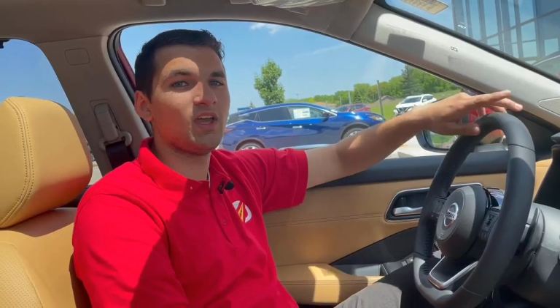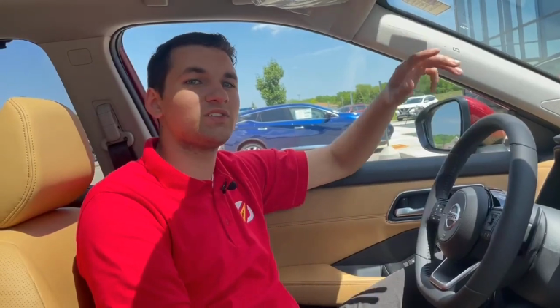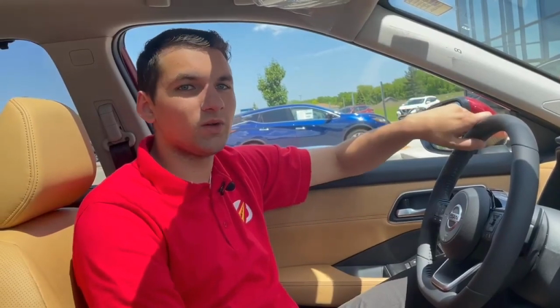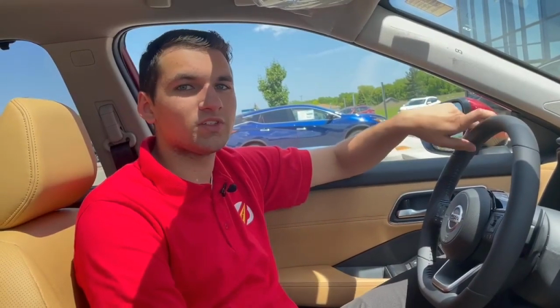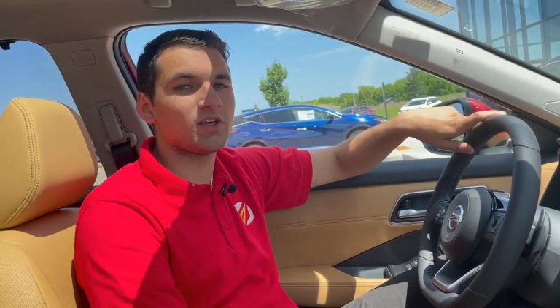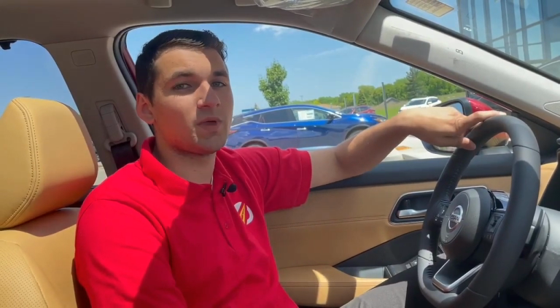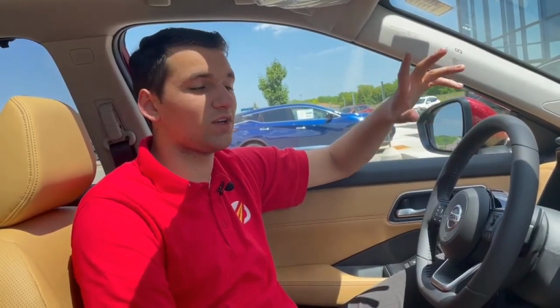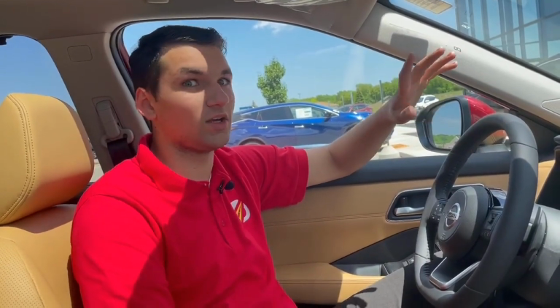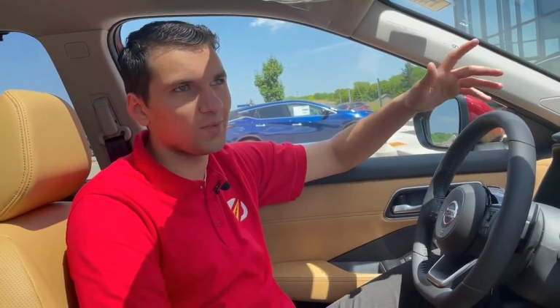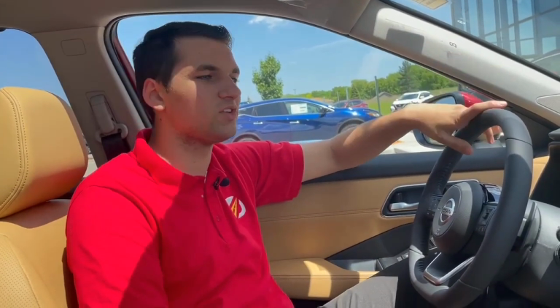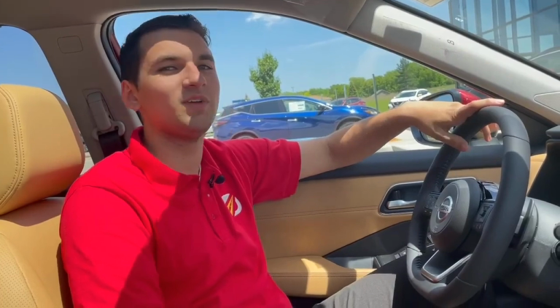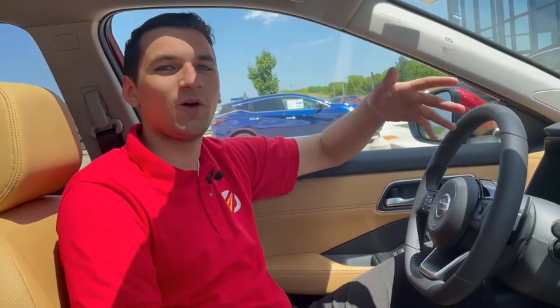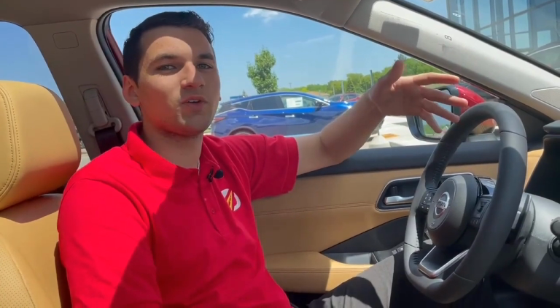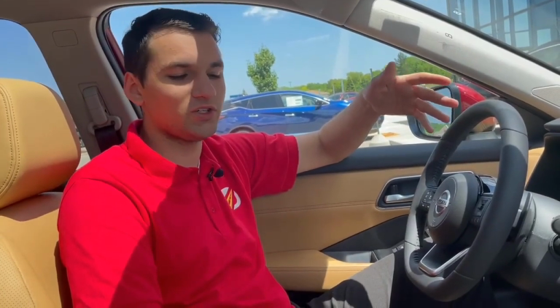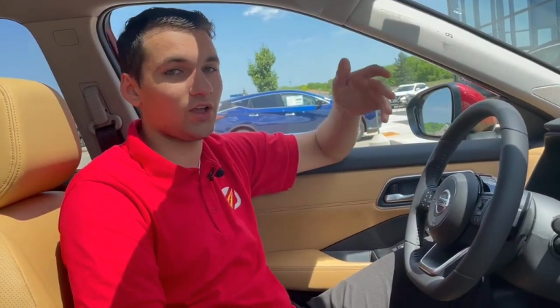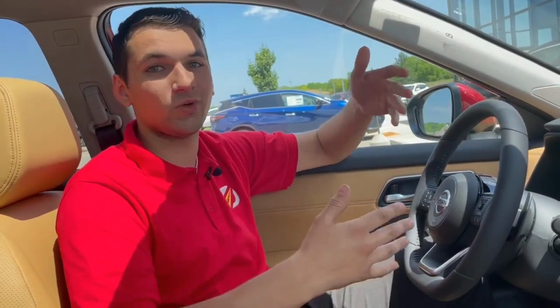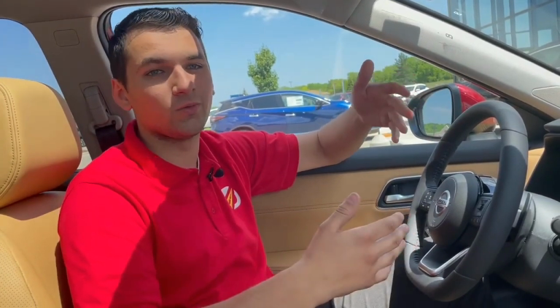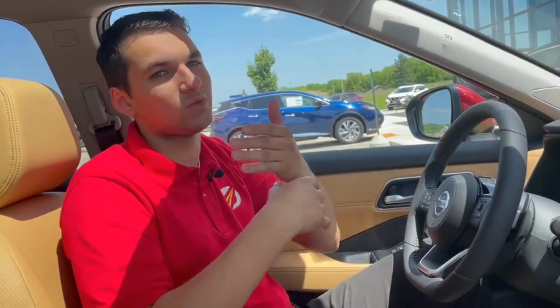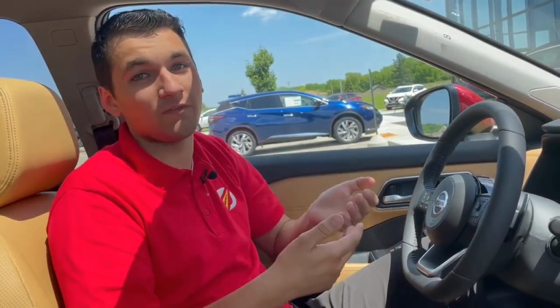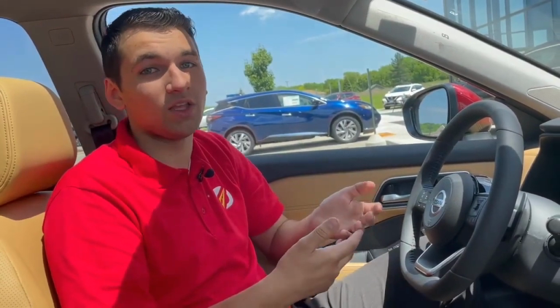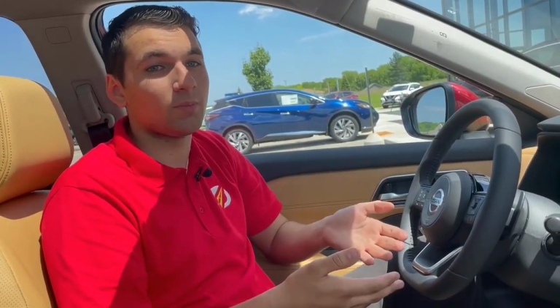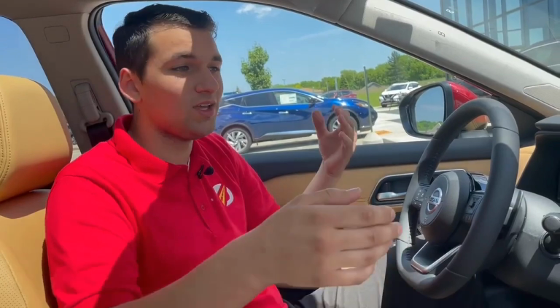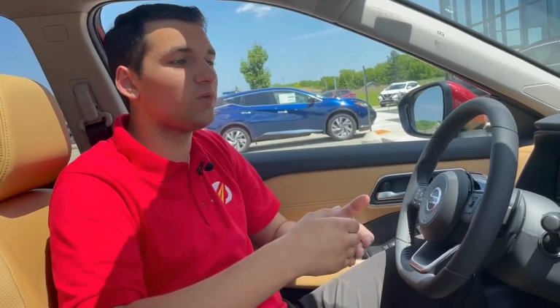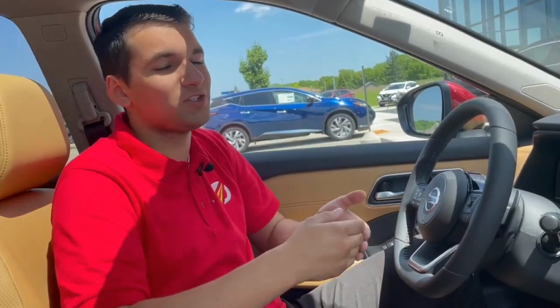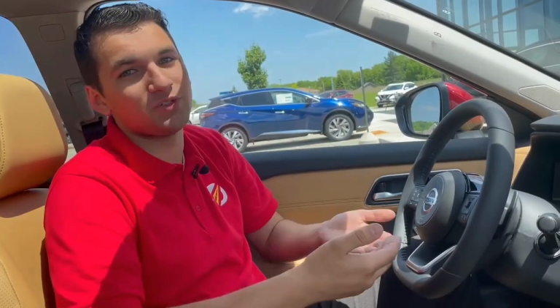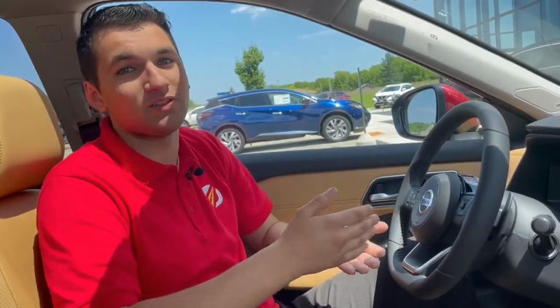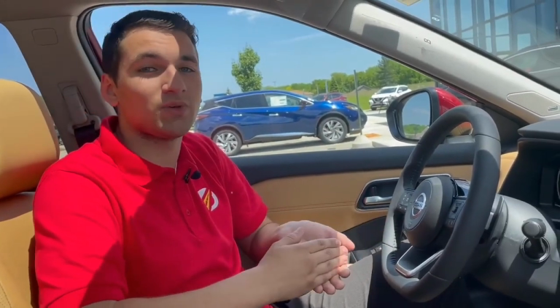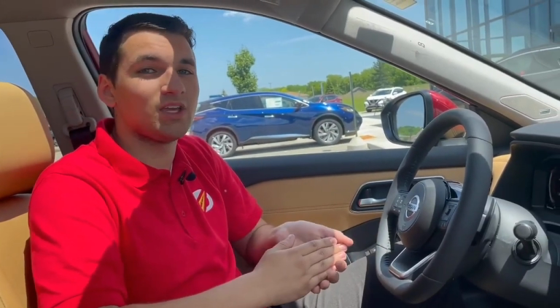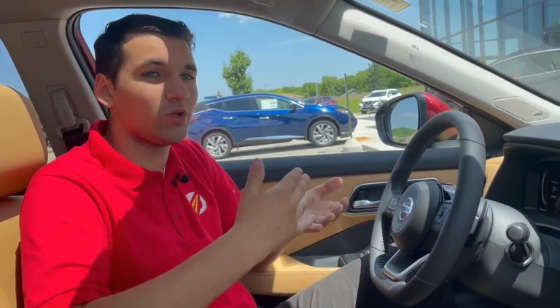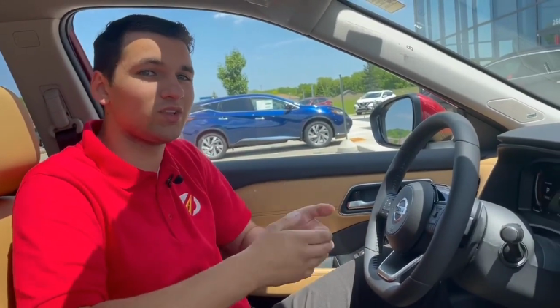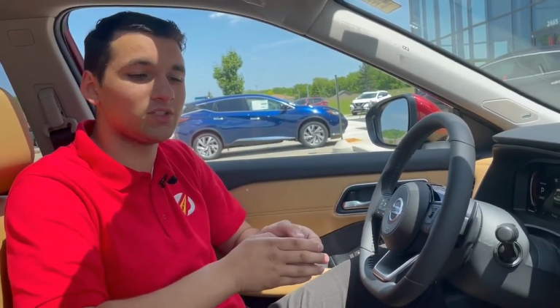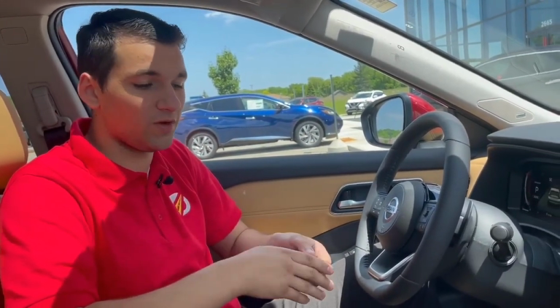Hey guys, it's Drake here with Rust Air on Nissan of West Bend. Just wanted to take another minute of your time to go over a quick feature called Android Auto. It also works with iPhones called Apple CarPlay — a really great feature if you choose not to use the factory navigation or you just want to listen to music from your phone.